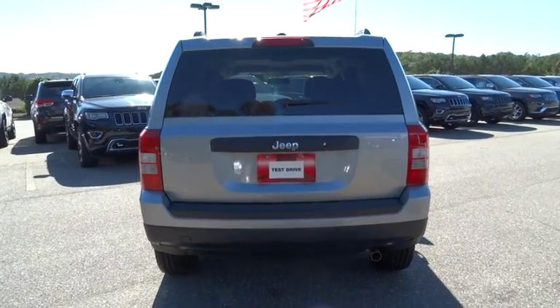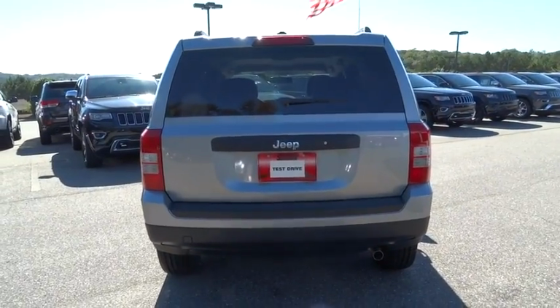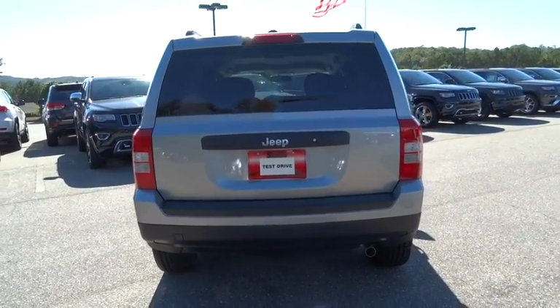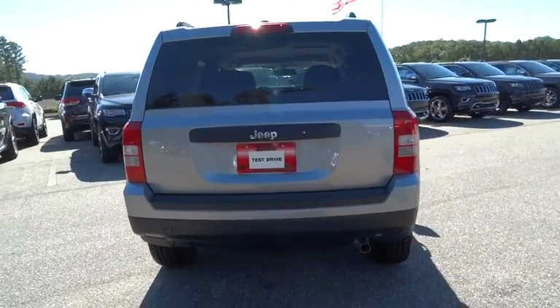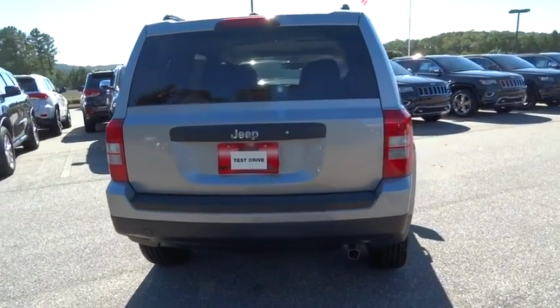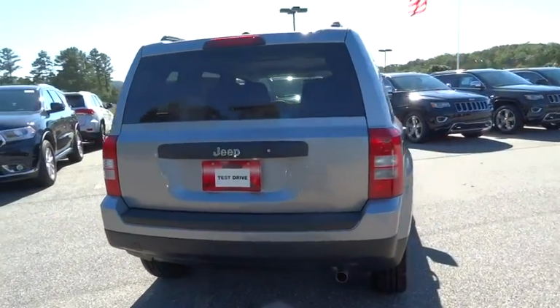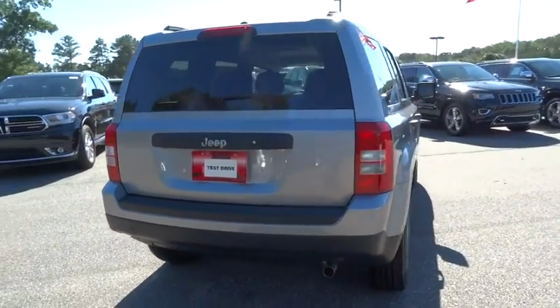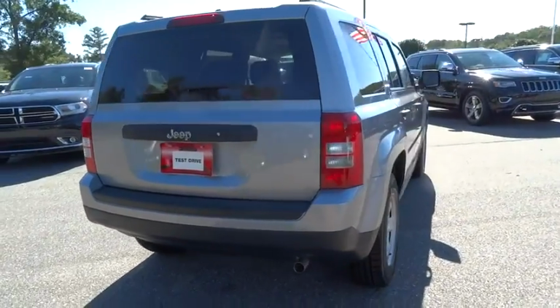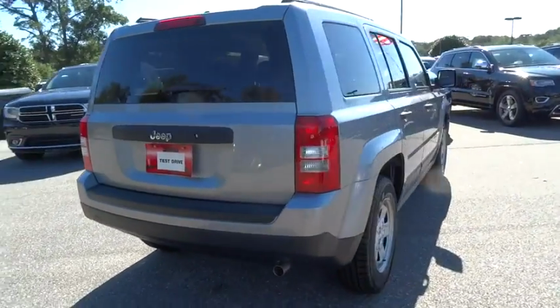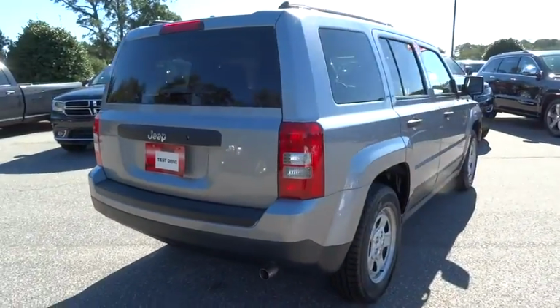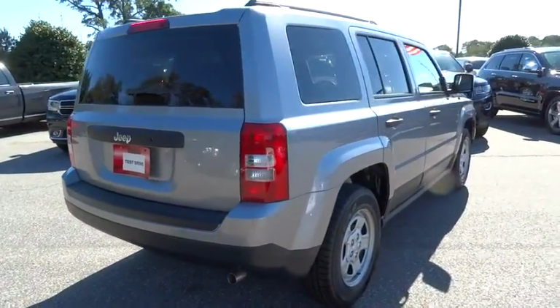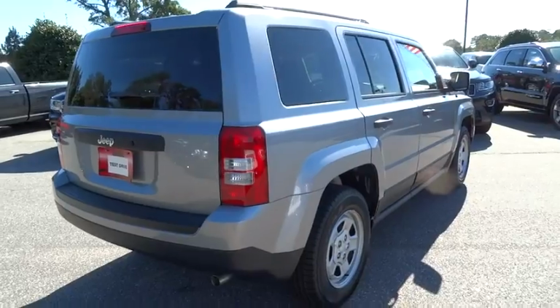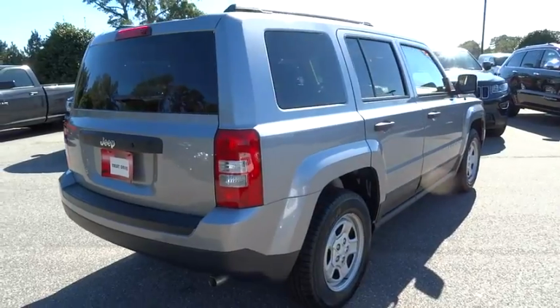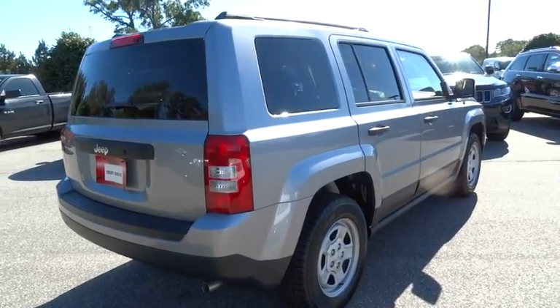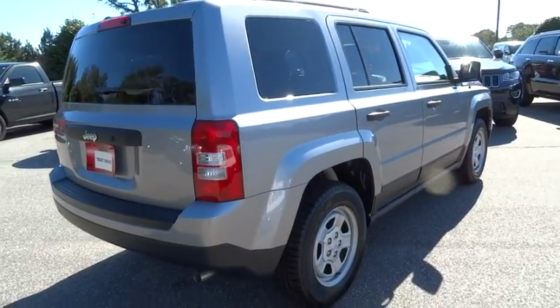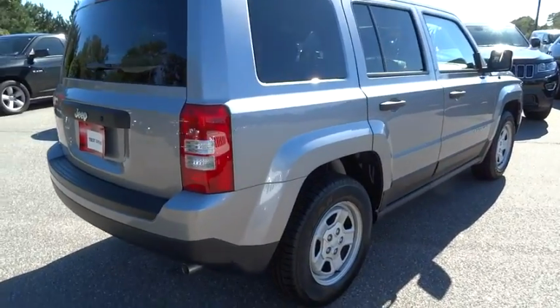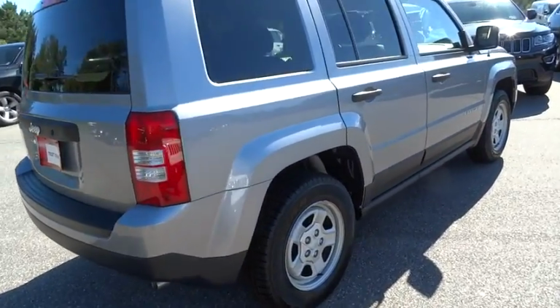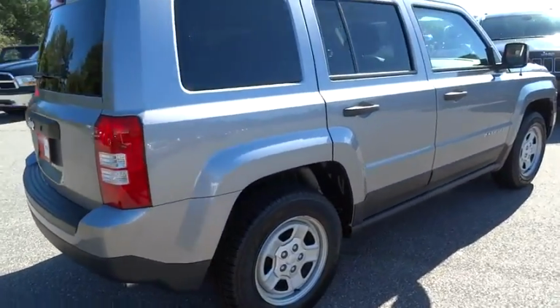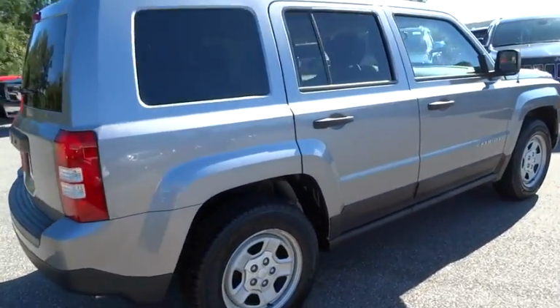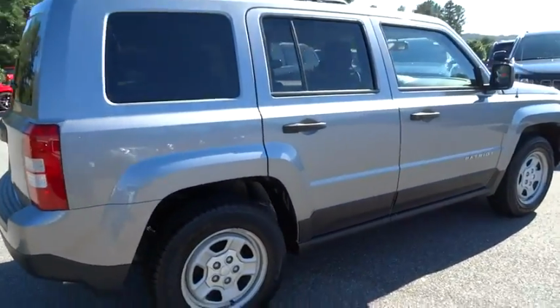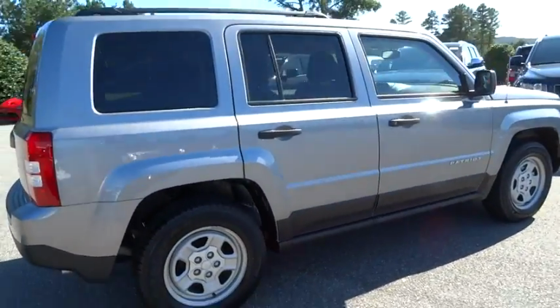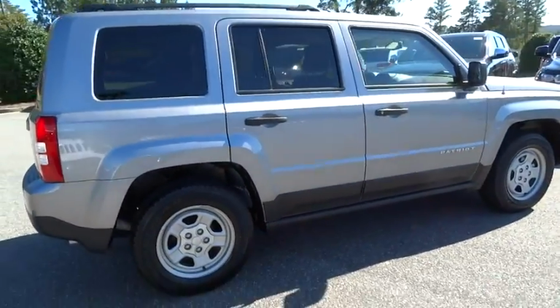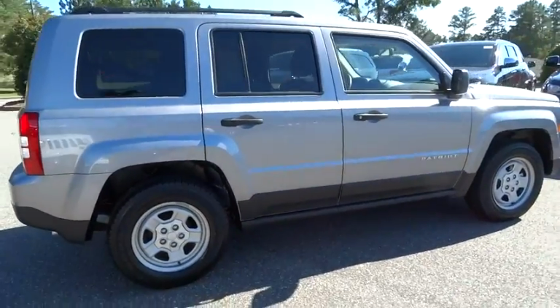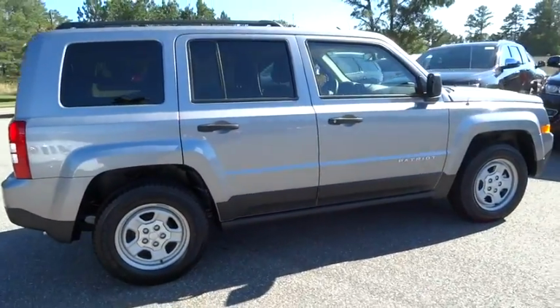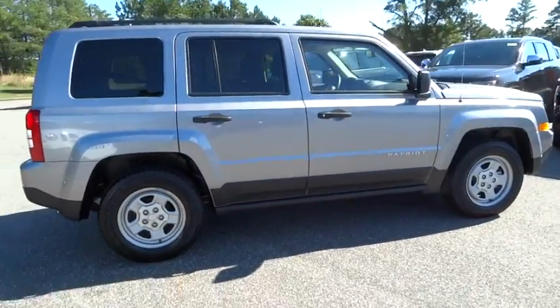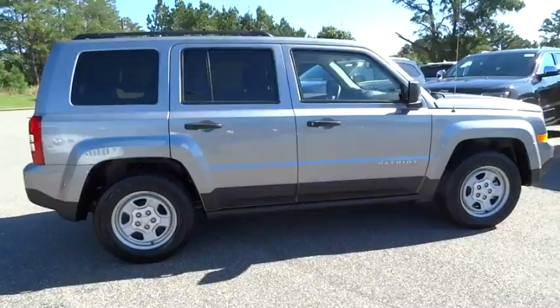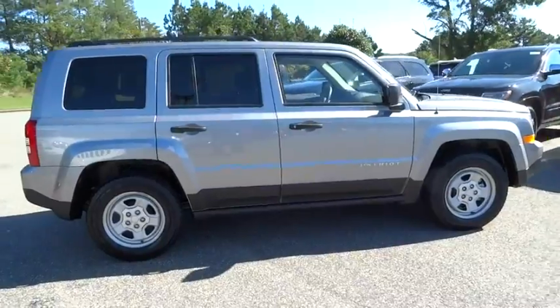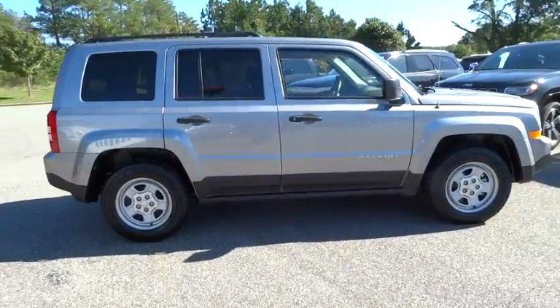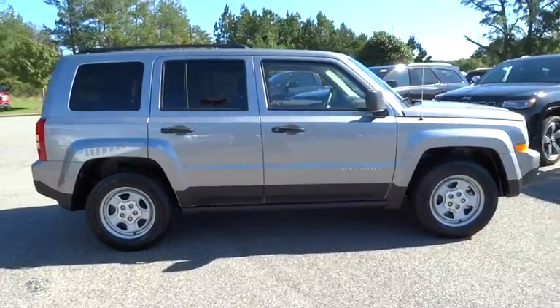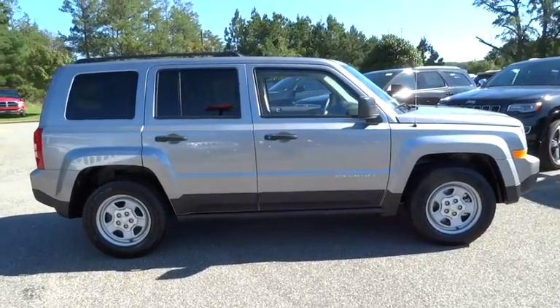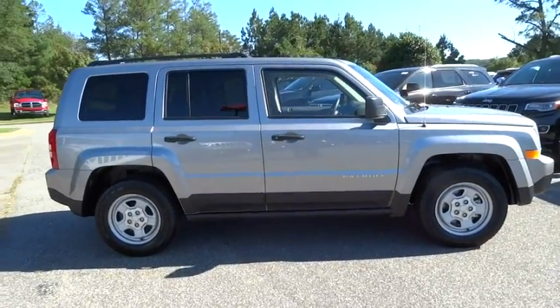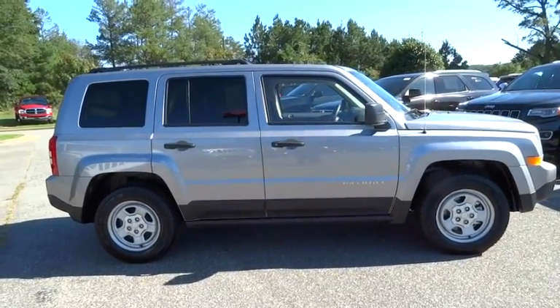The Patriot has plenty of room inside for any size family. Here are some of this vehicle's great options: low tire pressure warning. This beauty will make even your house keys jealous. Drive it today!